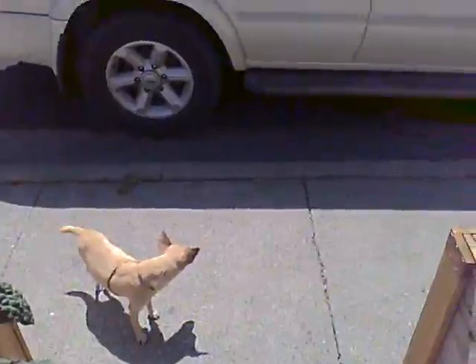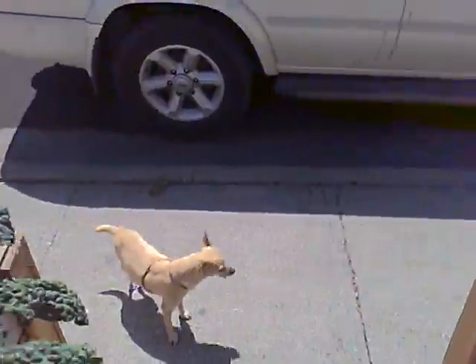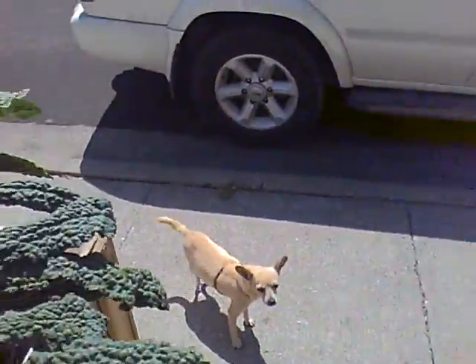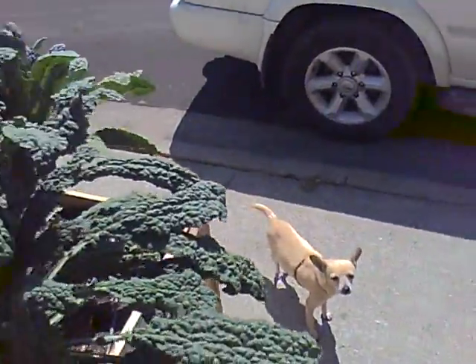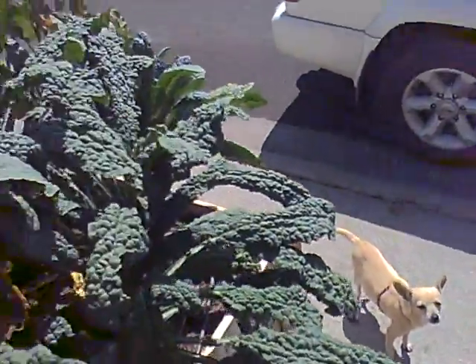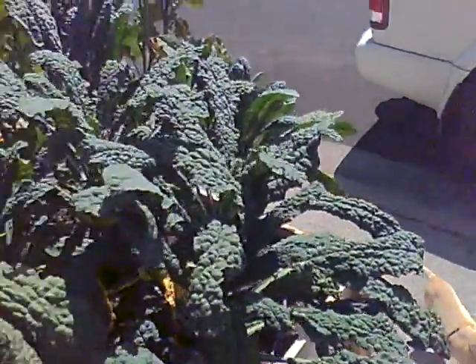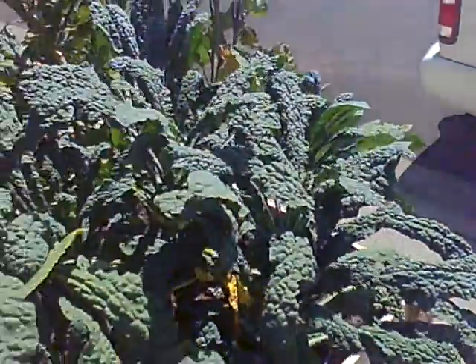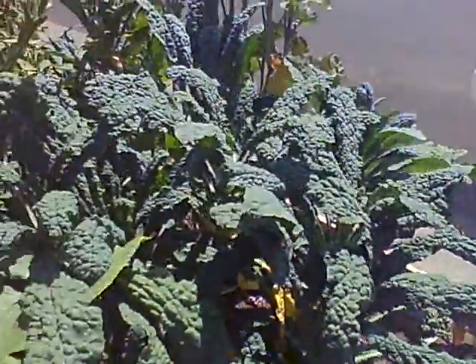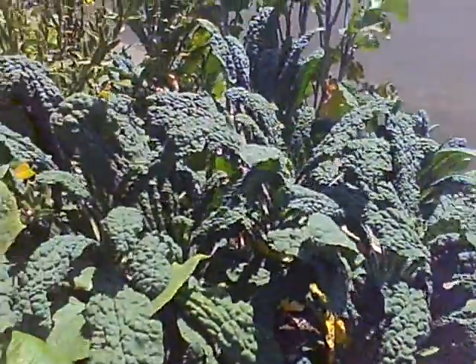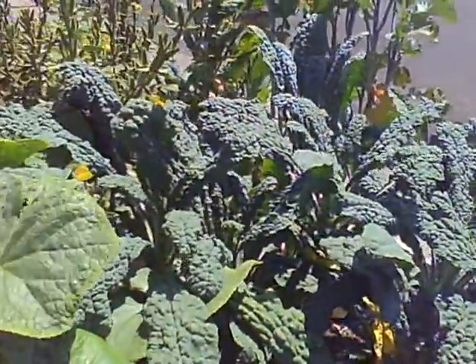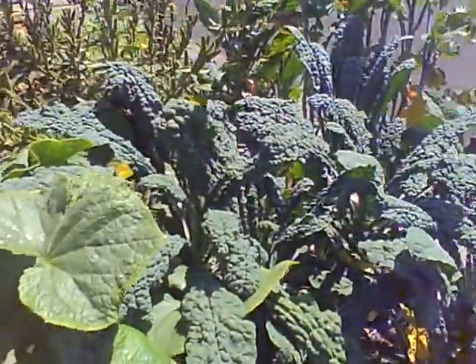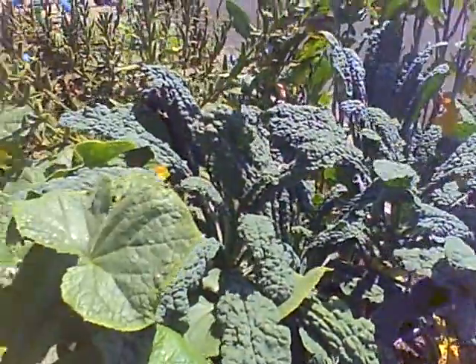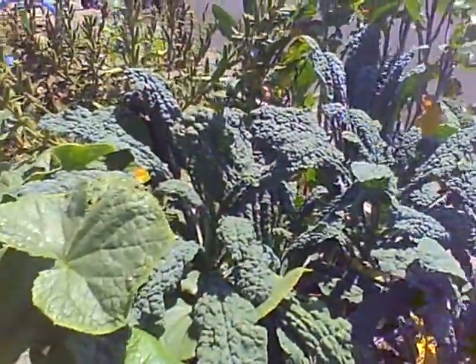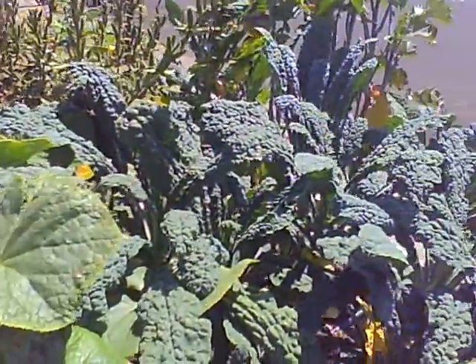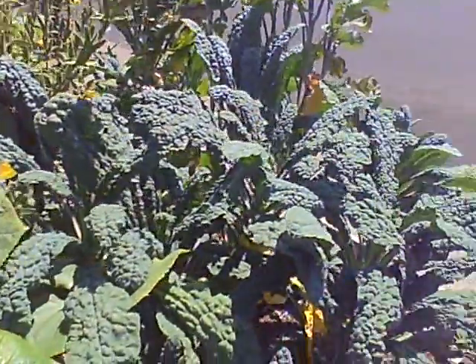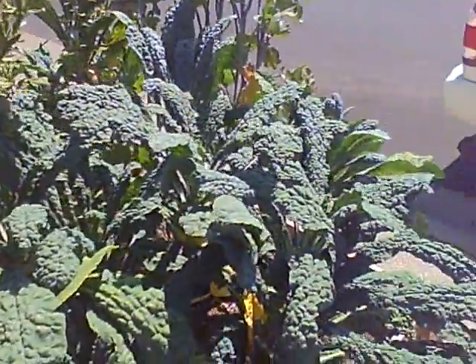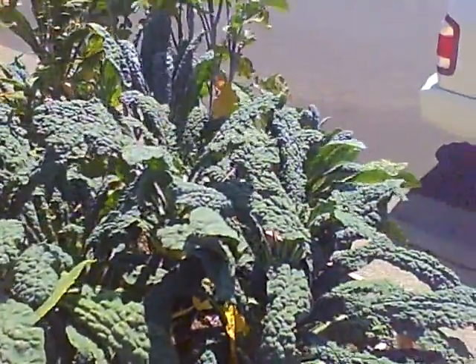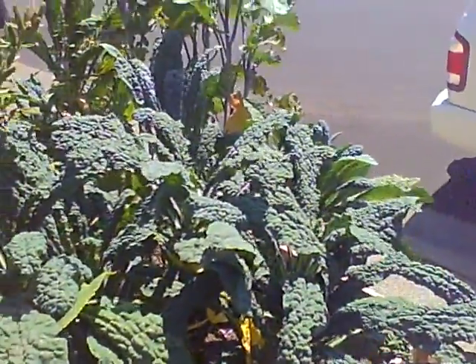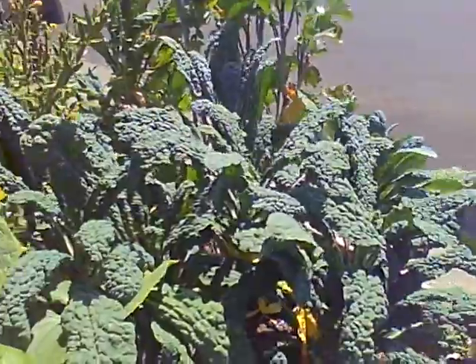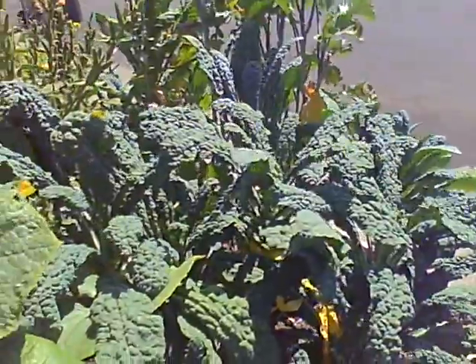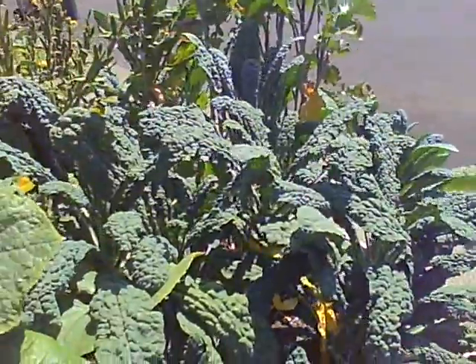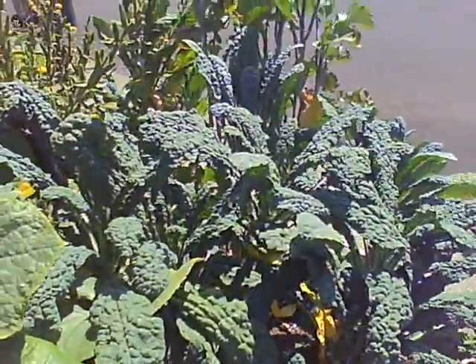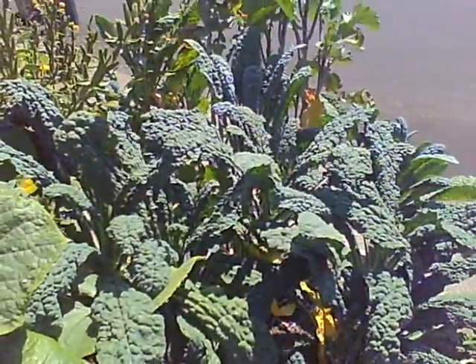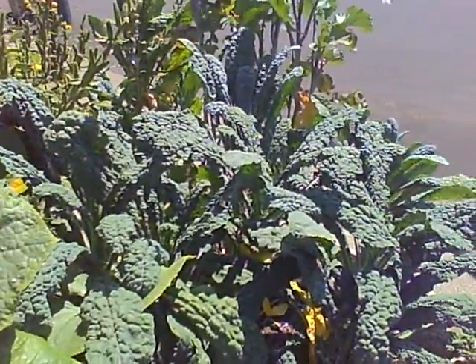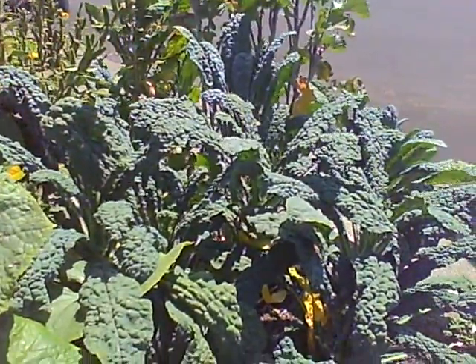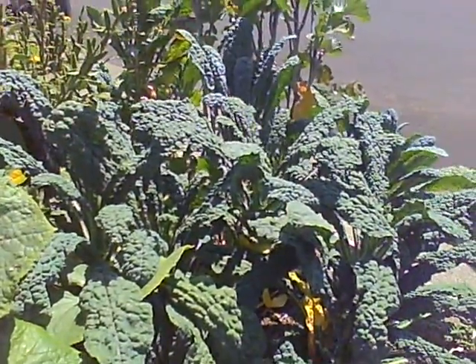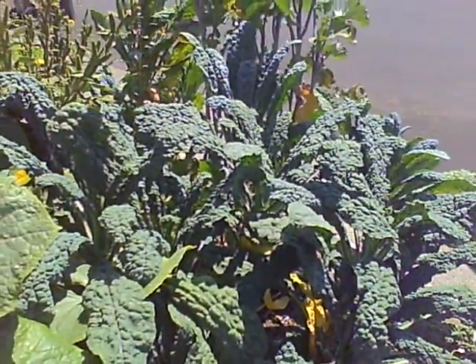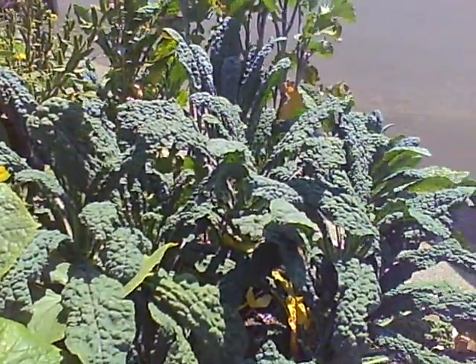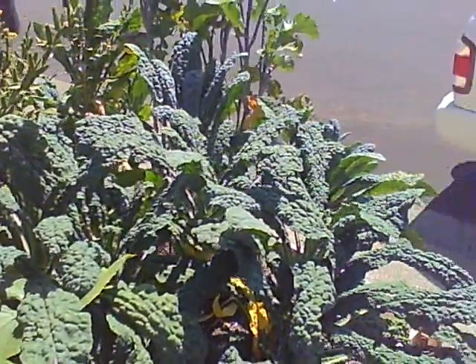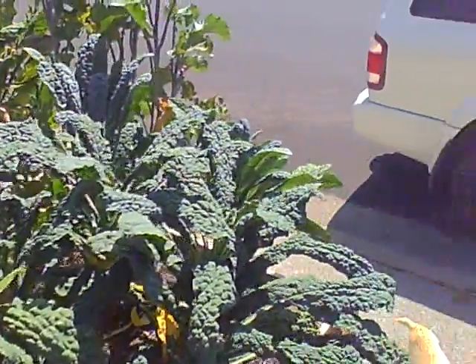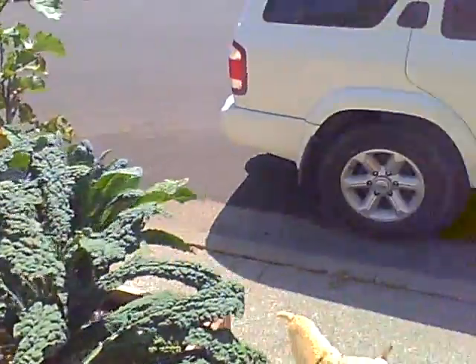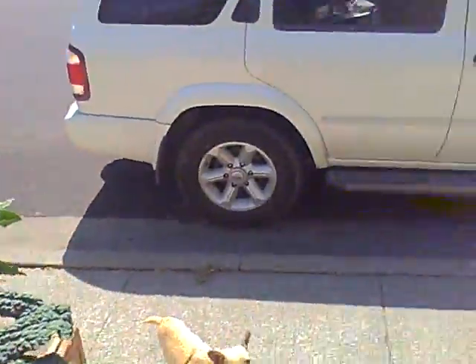While we're waiting, we'll look at John's lovely kale. It's so beautiful. I eat this every day — juice it for him, blend it in smoothies.